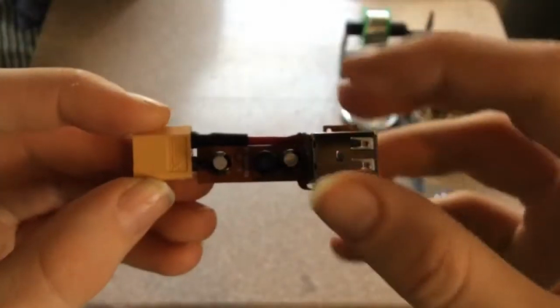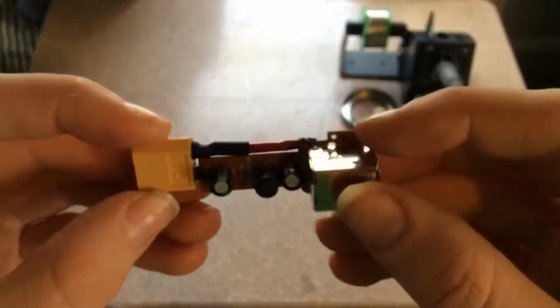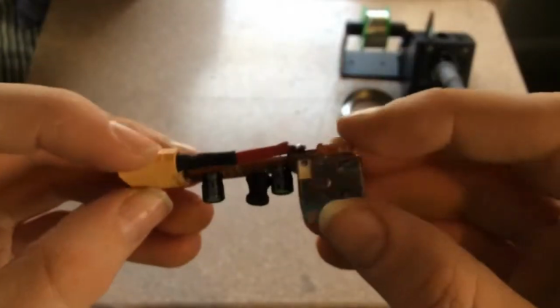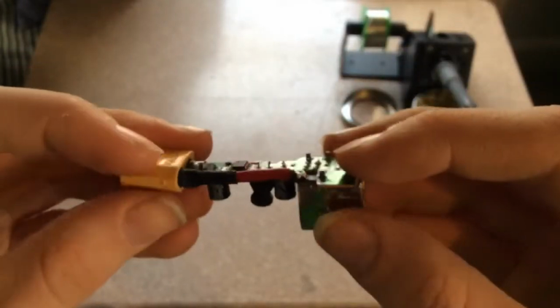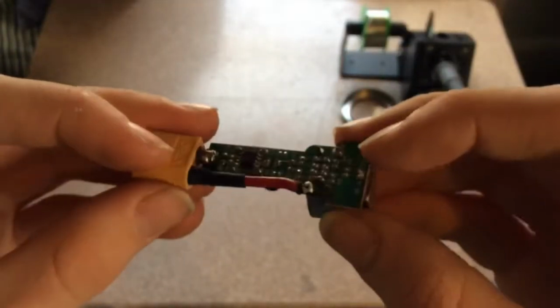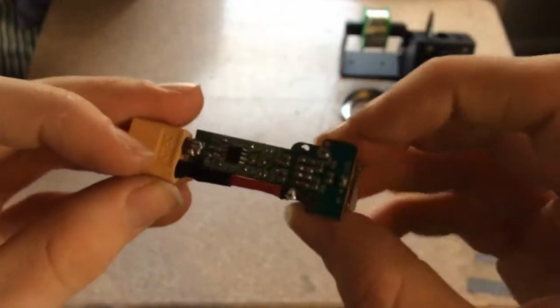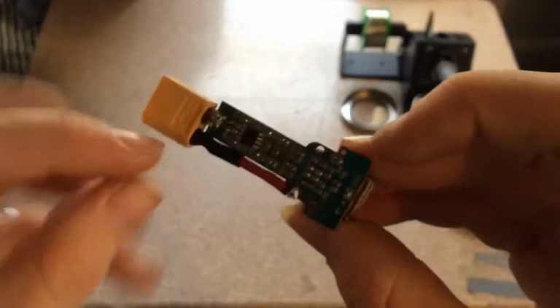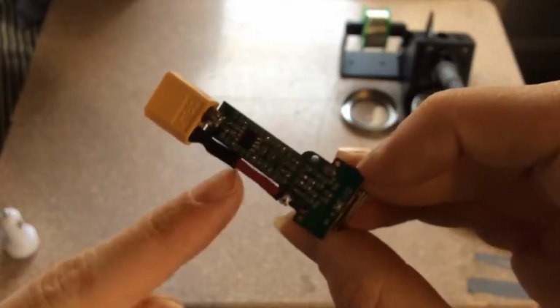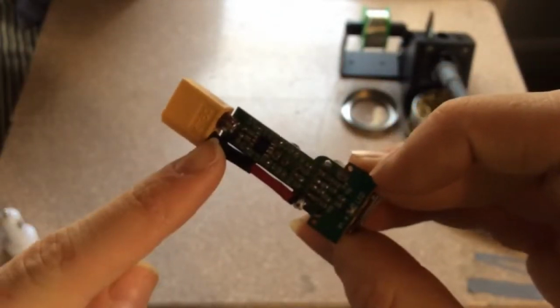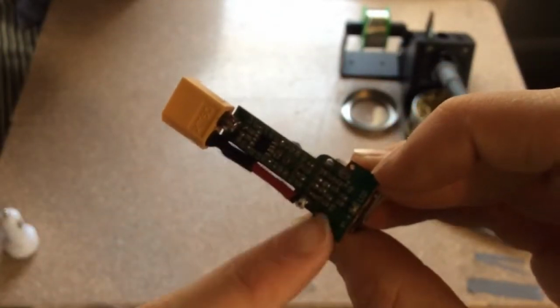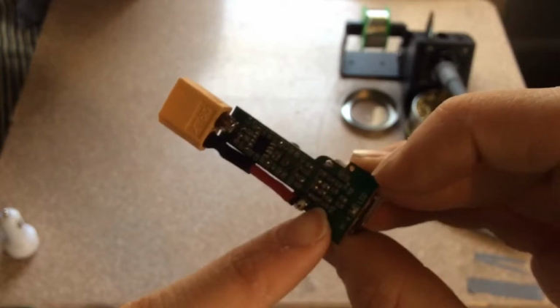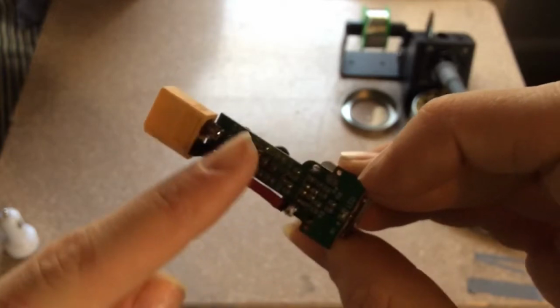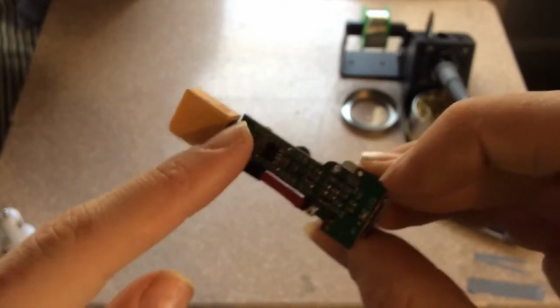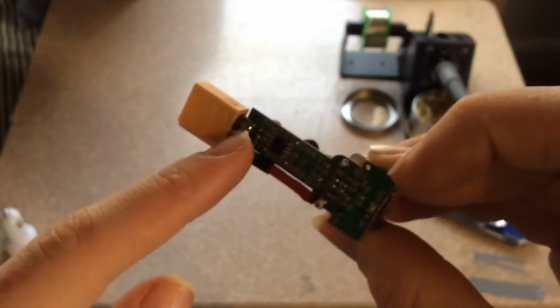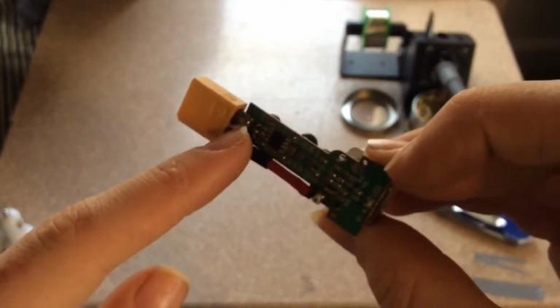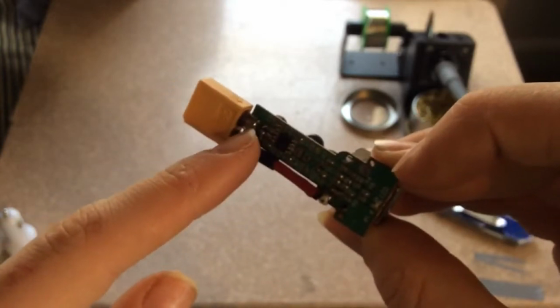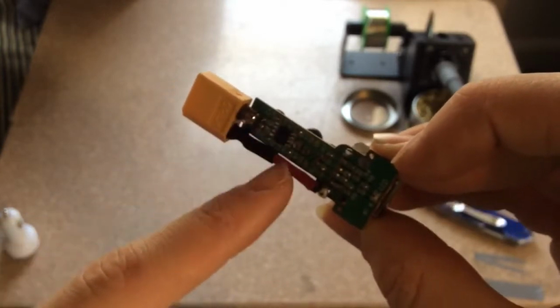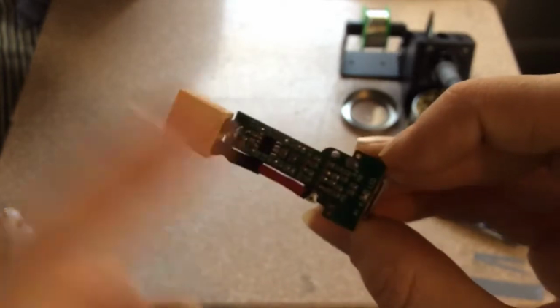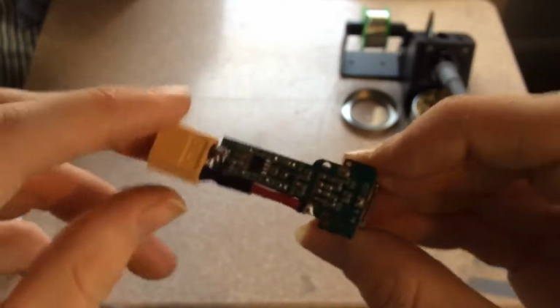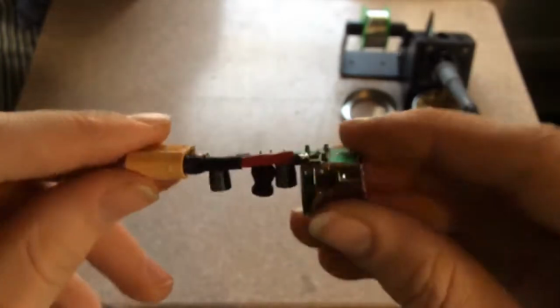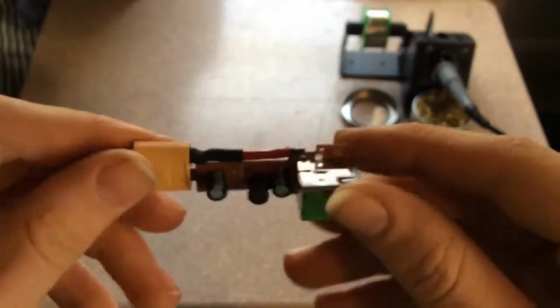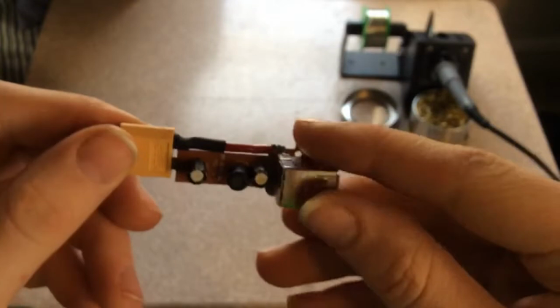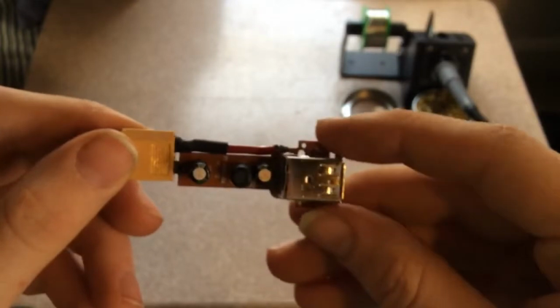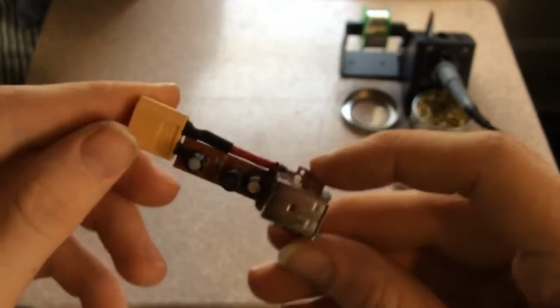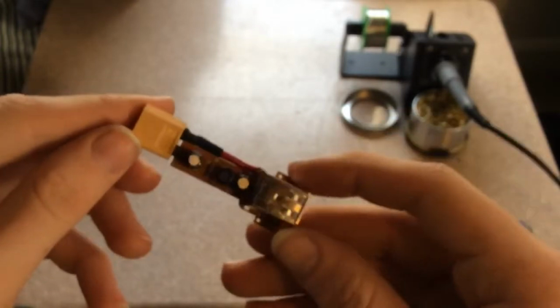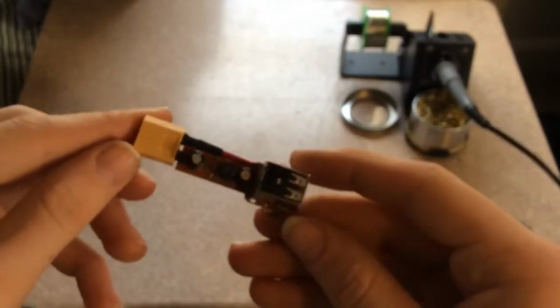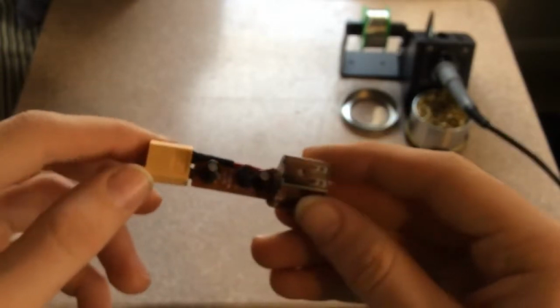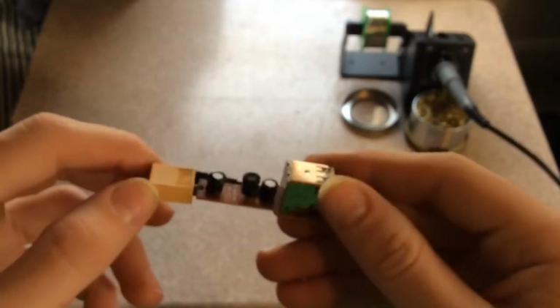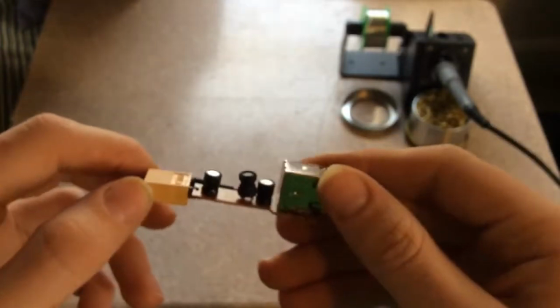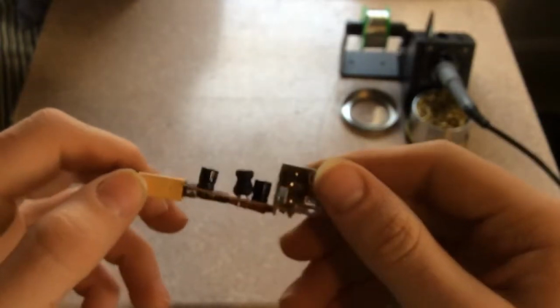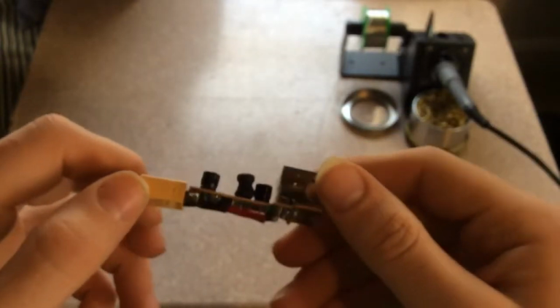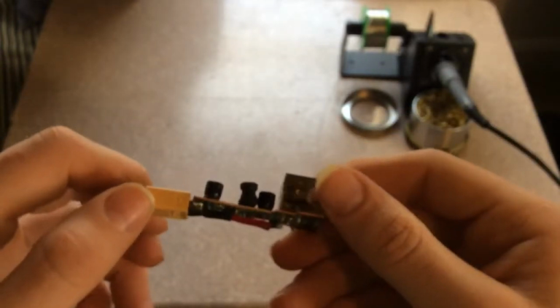I got it all finished up and there's the finished product. You got a wire from here to here, and that's just soldered directly onto the board. So it looks amazing — it's very clean. Now I'm just going to print a 3D printed frame; I'm going to go design that right now.